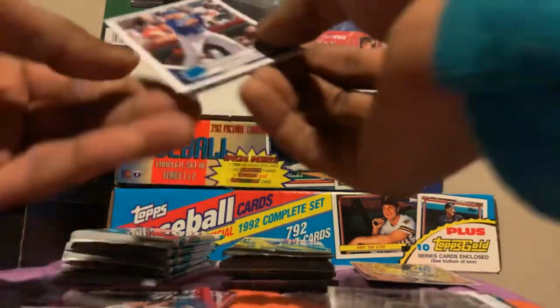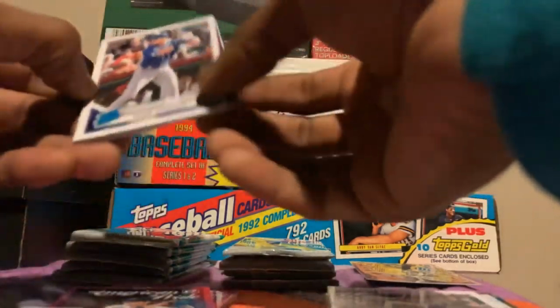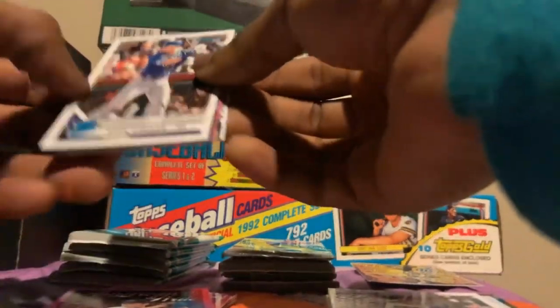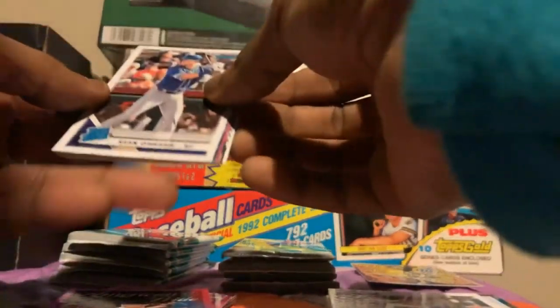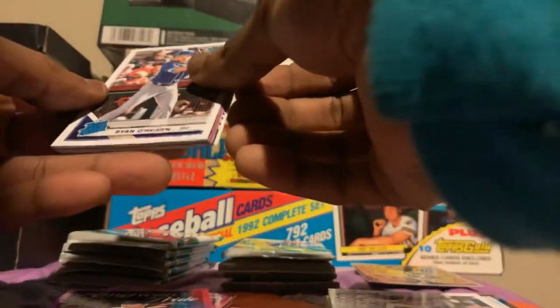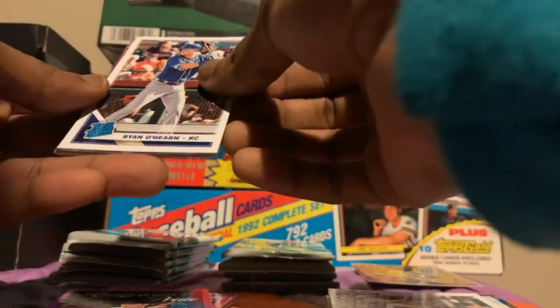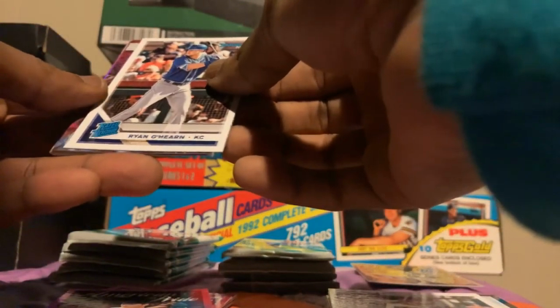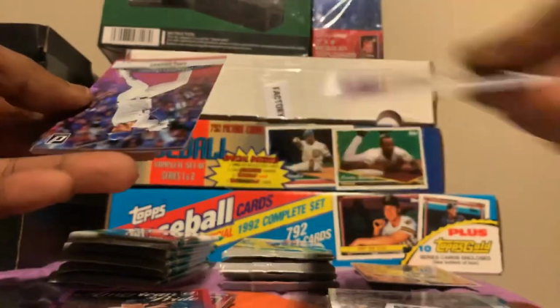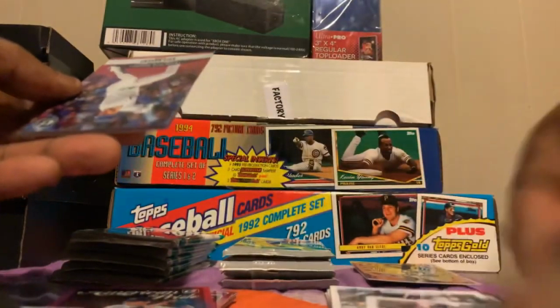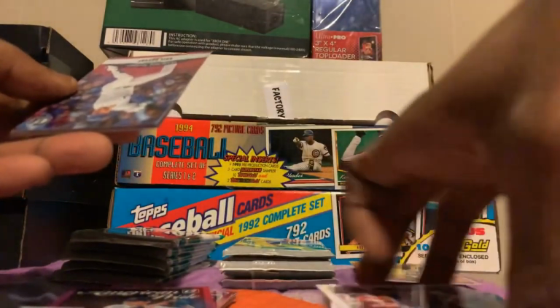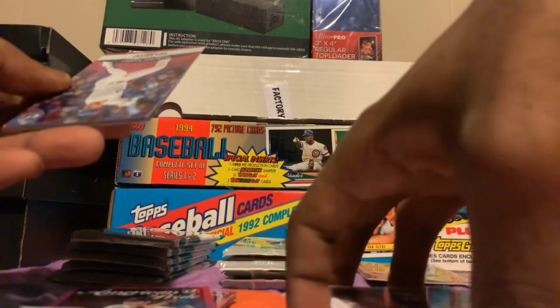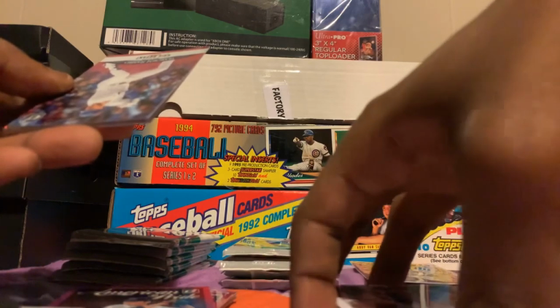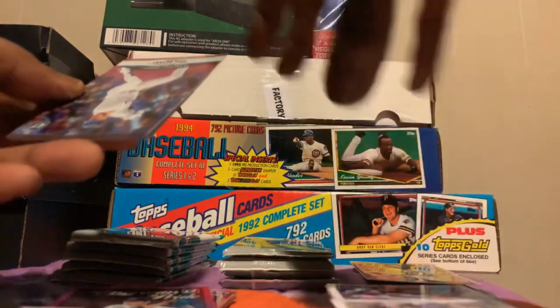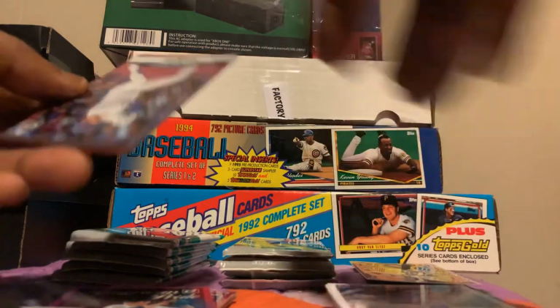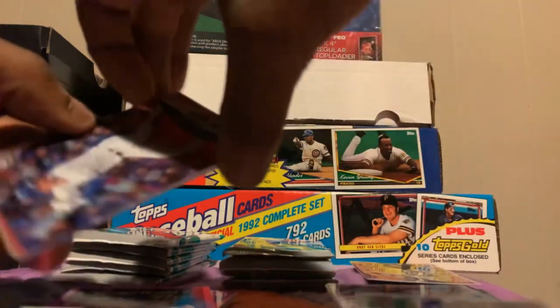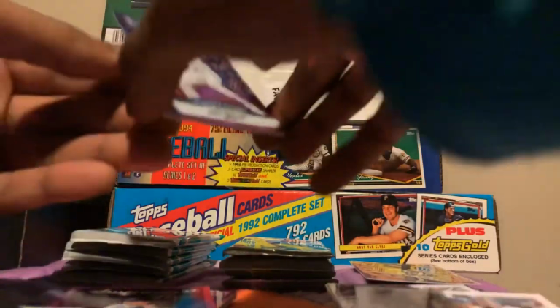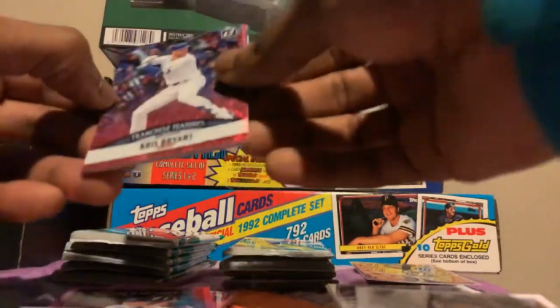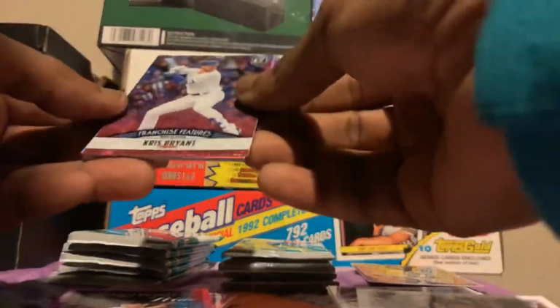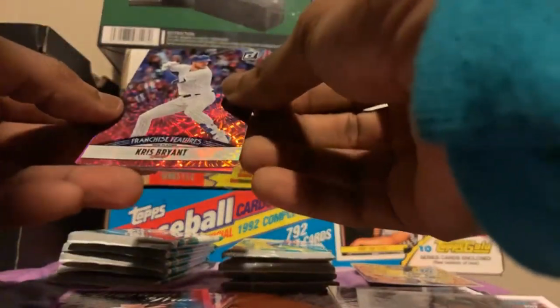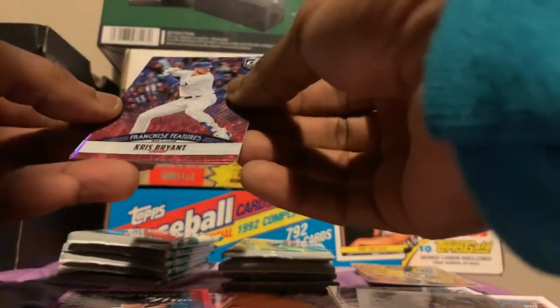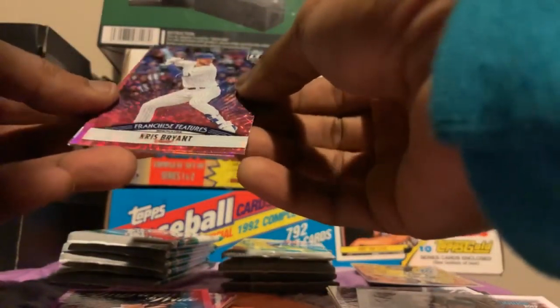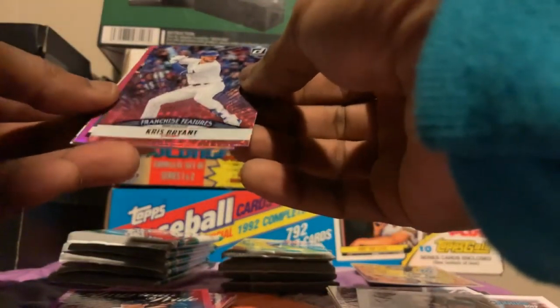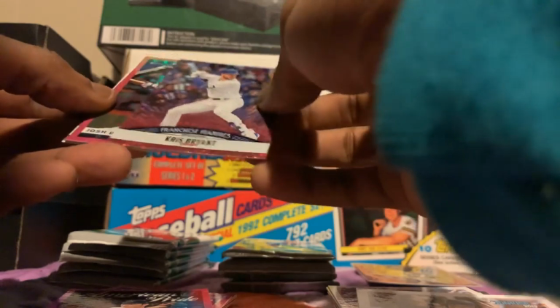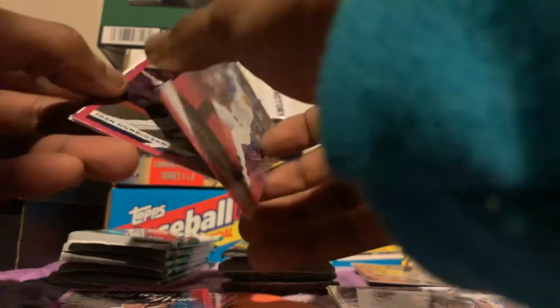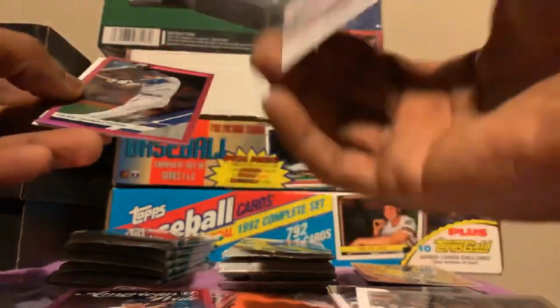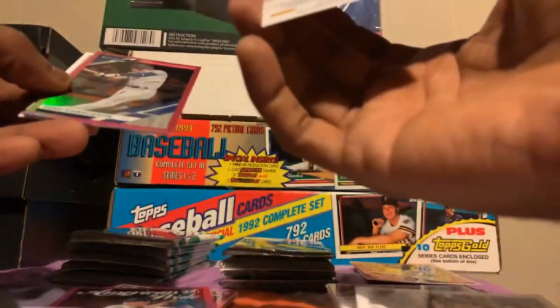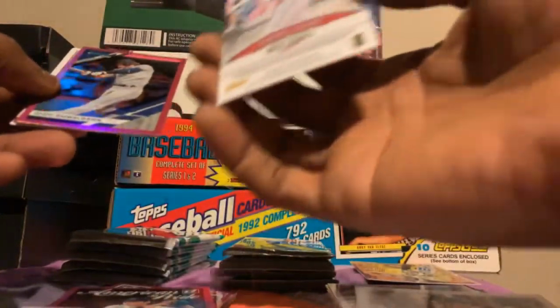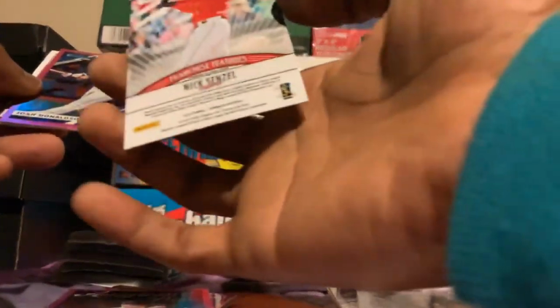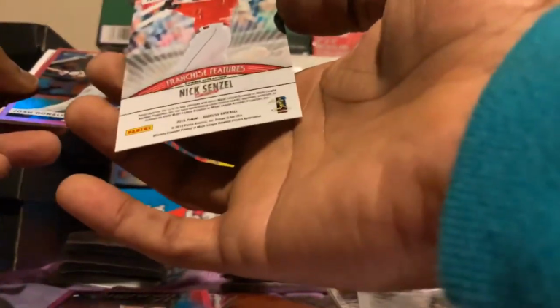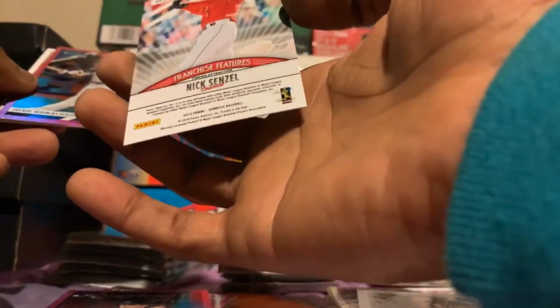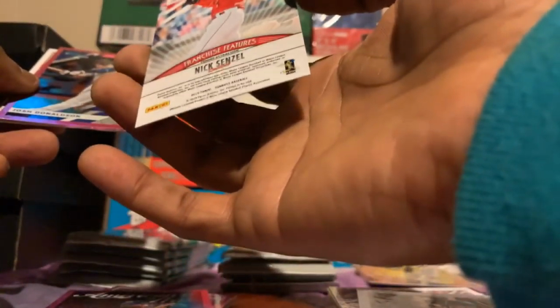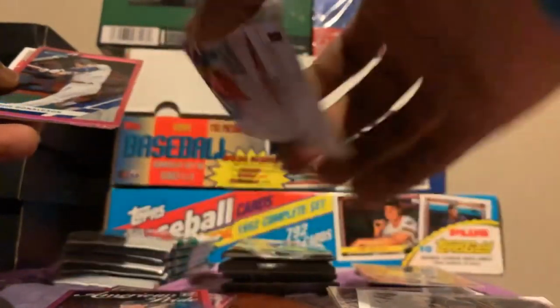Nicholas Castellanos, Dan Wright. Rated rookie Ryan O'Hearn. Aaron Judge — I'm okay with Aaron Judge. Kris Bryant auto — okay, I'm a big Cubs fan from Chicago — with Nick Senzel on the back.